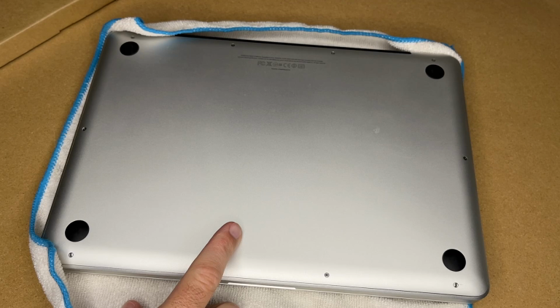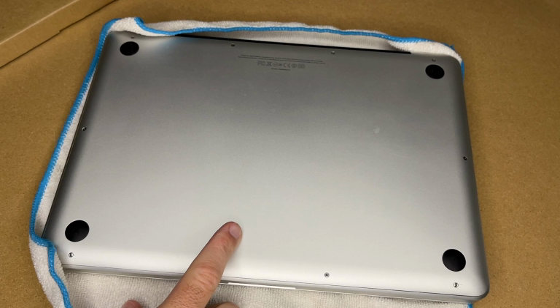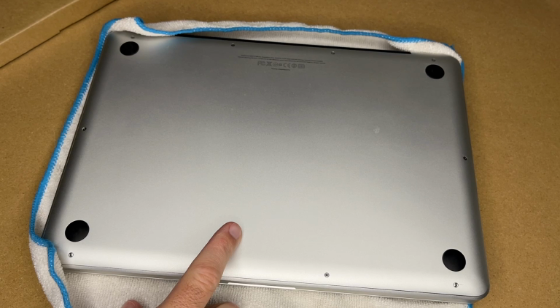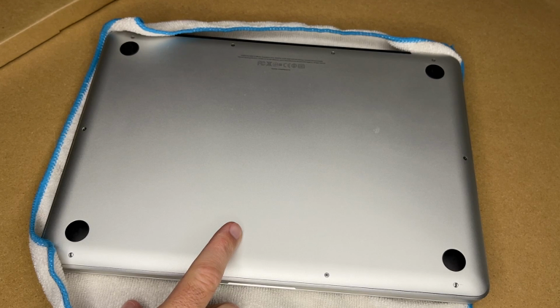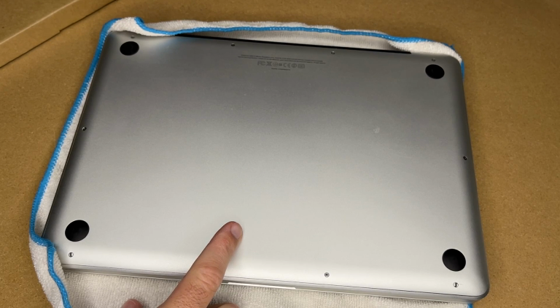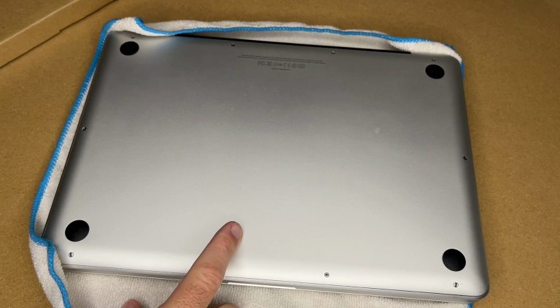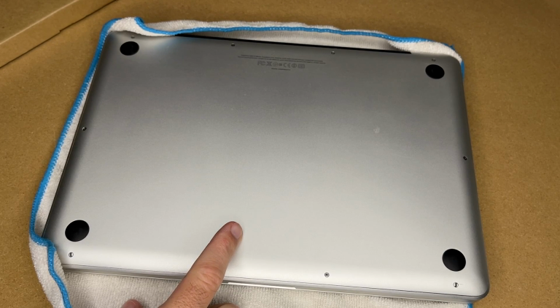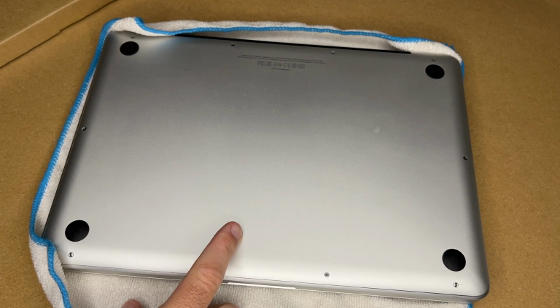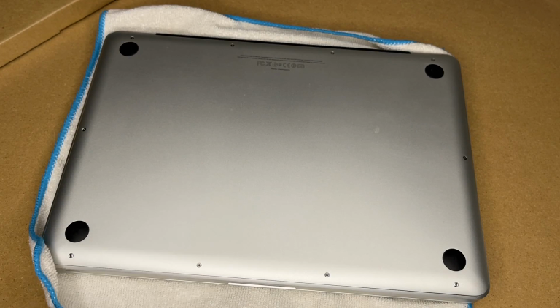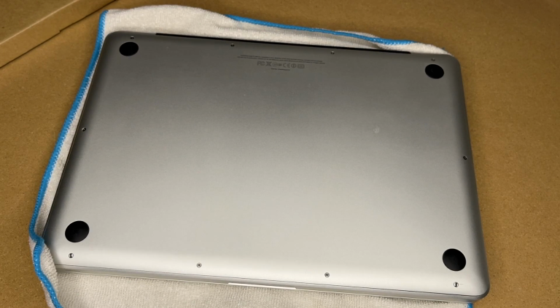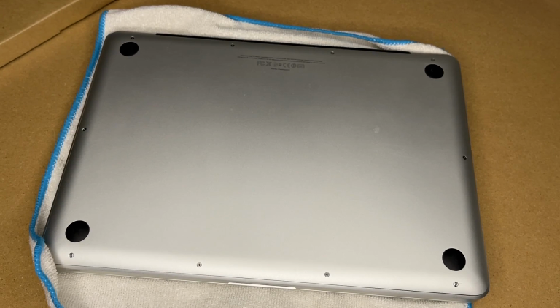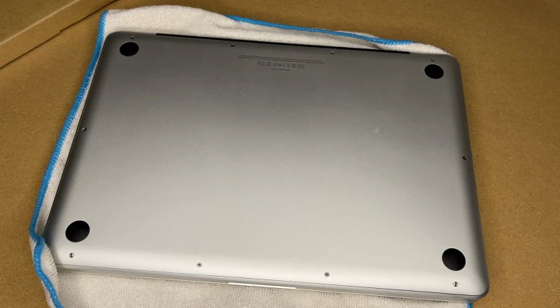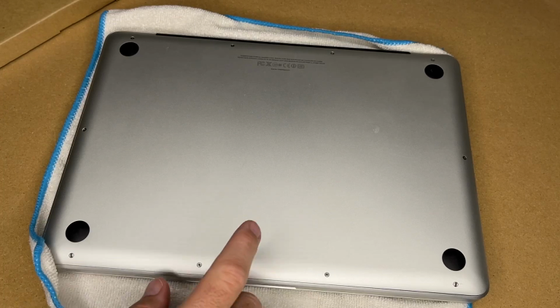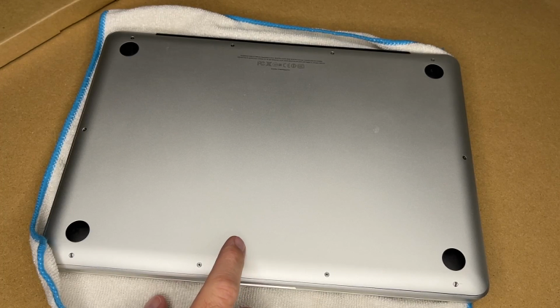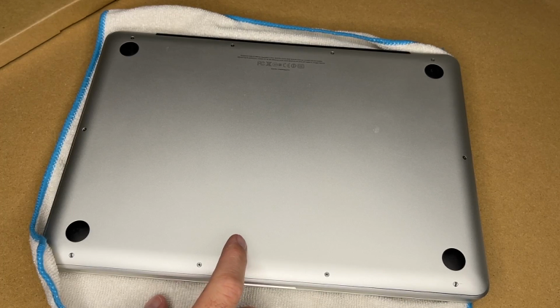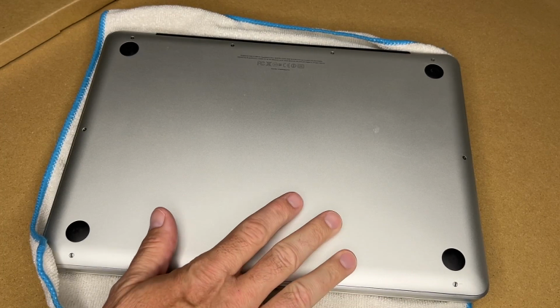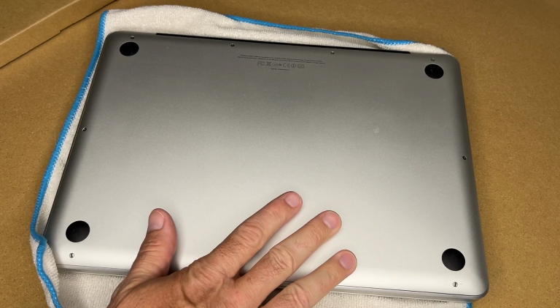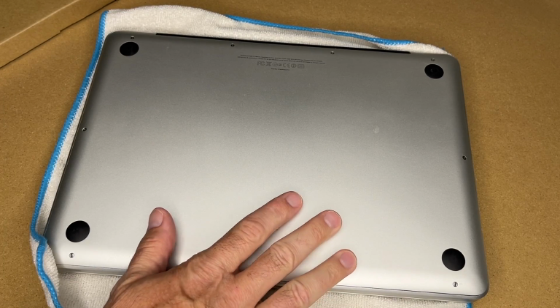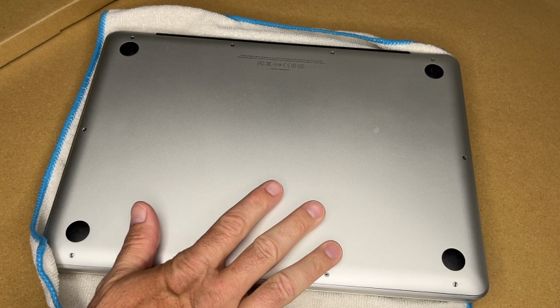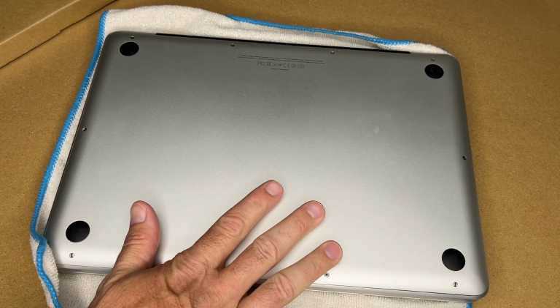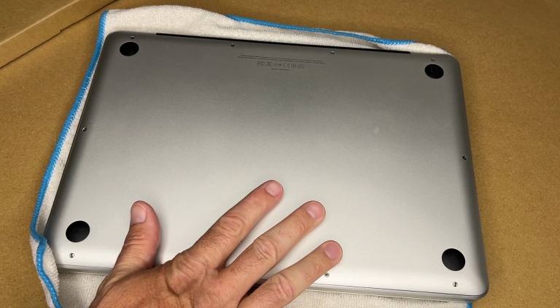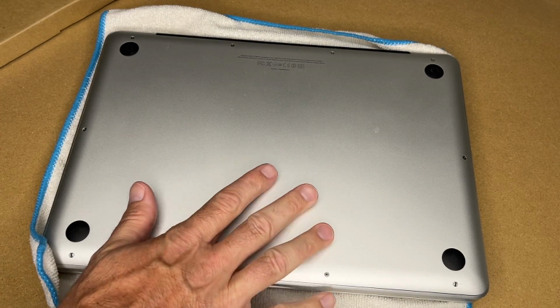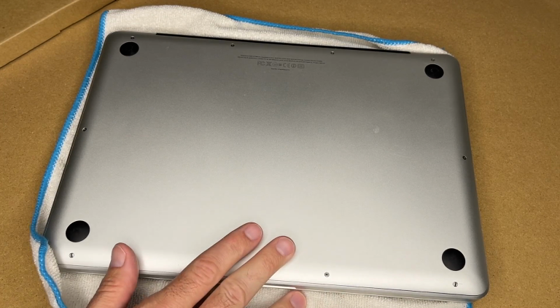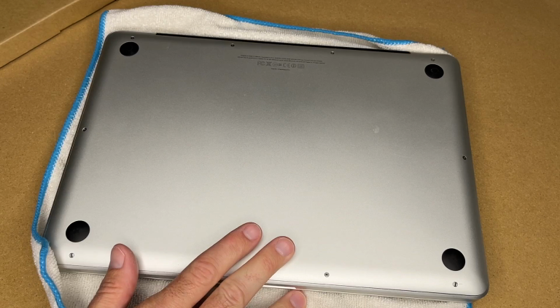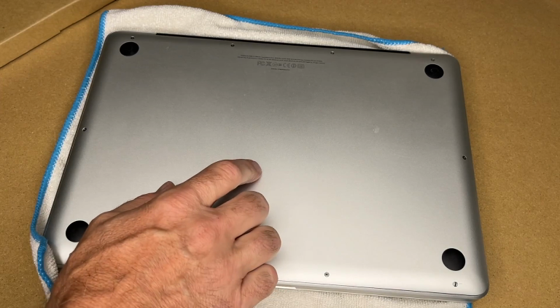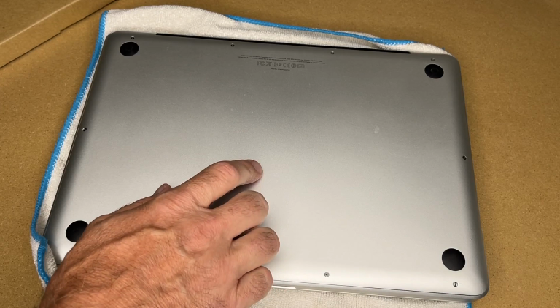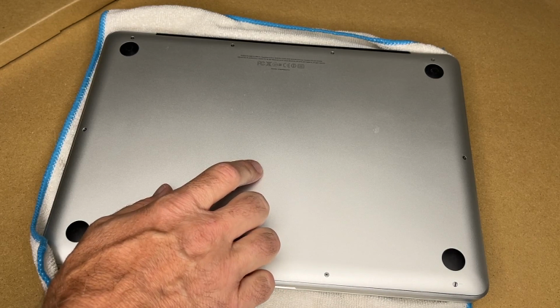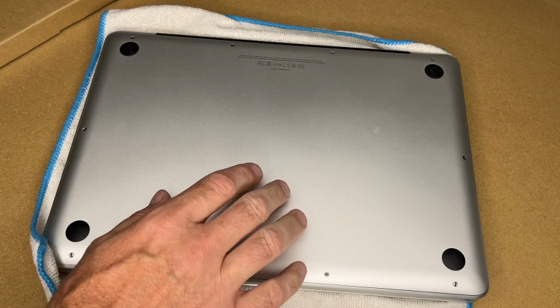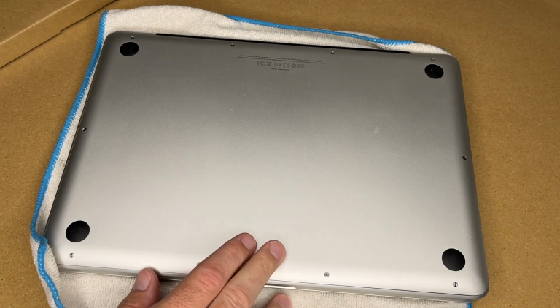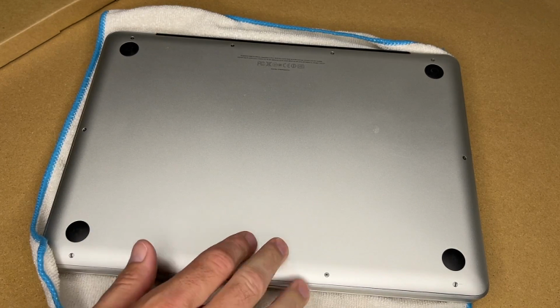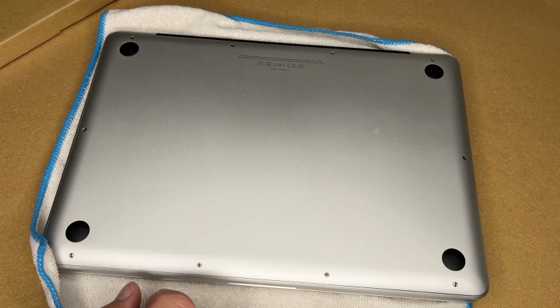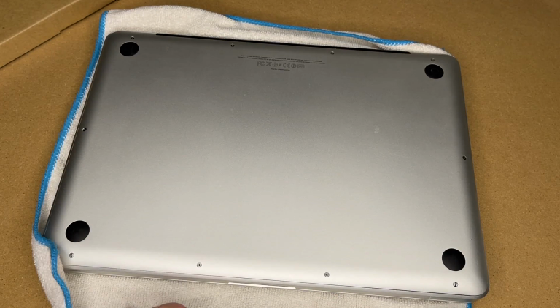Welcome. I'm going to be replacing the battery in my mid-2012 MacBook Pro. This is actually the second time I've replaced it — I replaced it about five years ago. I think one of the problems I have is that I leave it plugged in all the time and don't cycle the battery enough. So the battery bulges up and it presses against the trackpad, and the trackpad quits working.